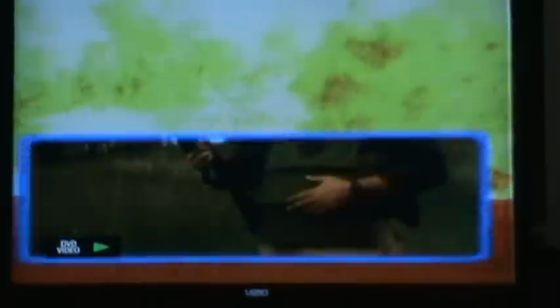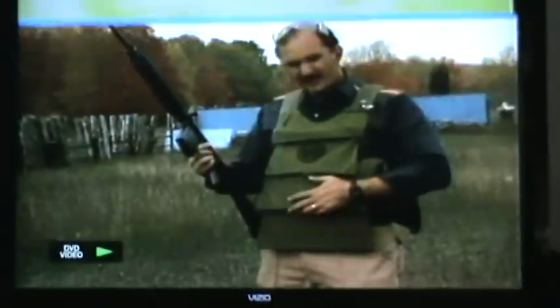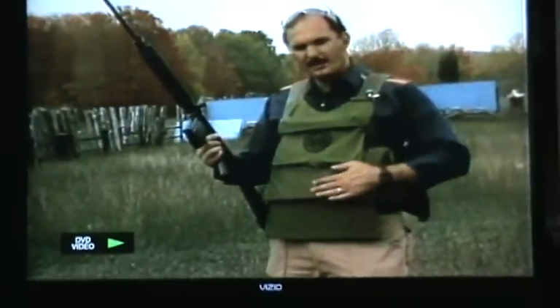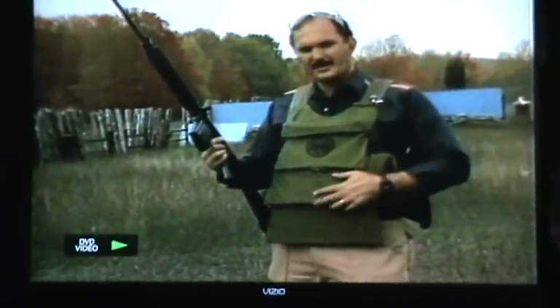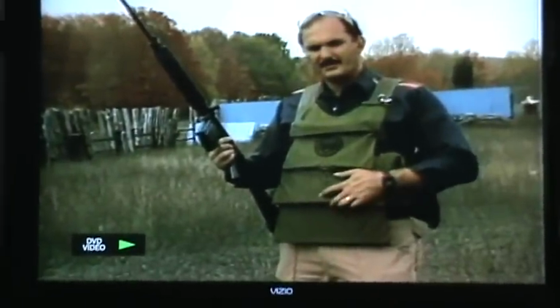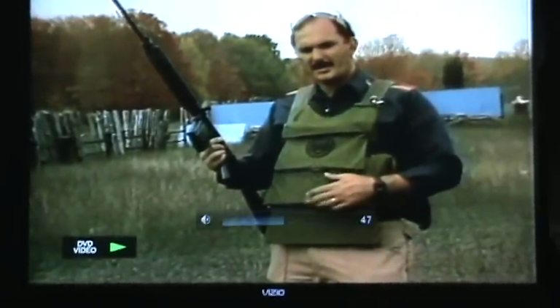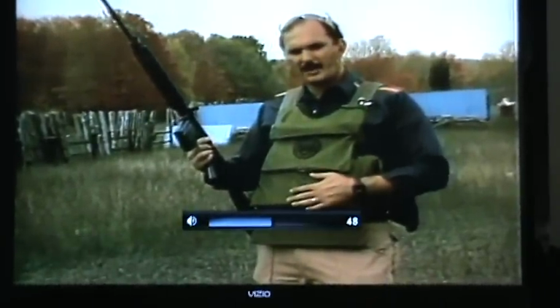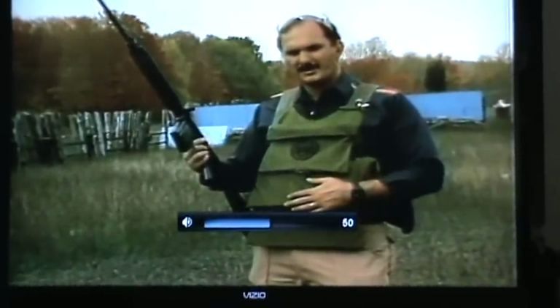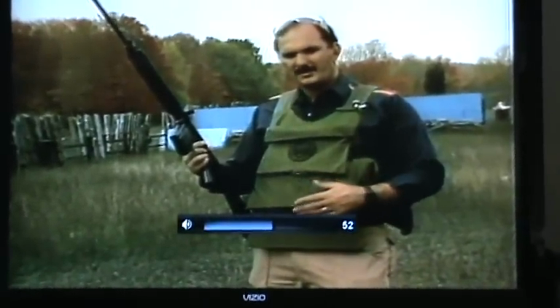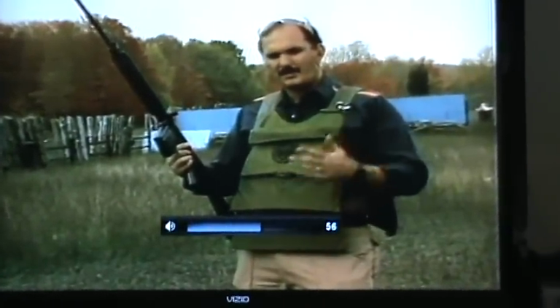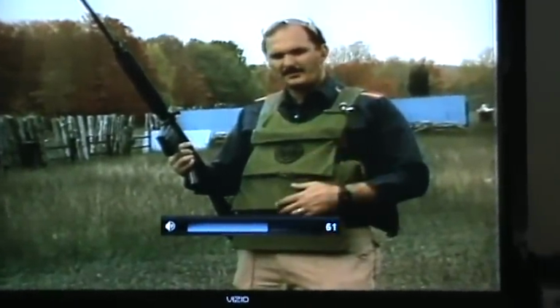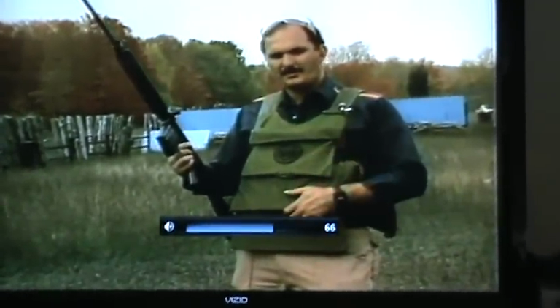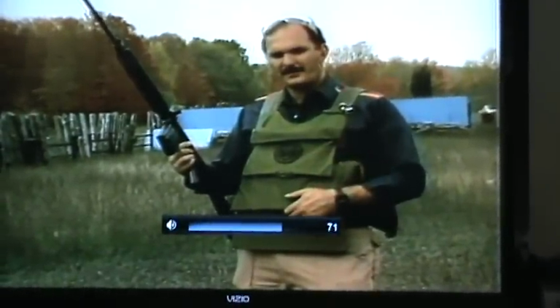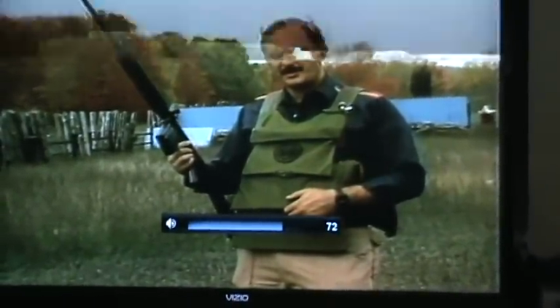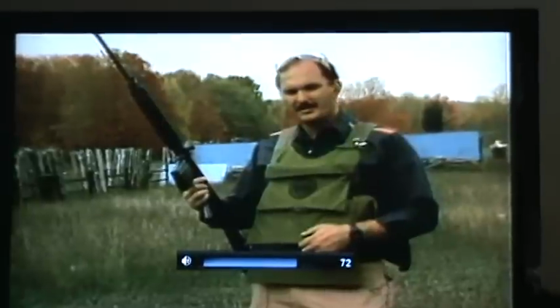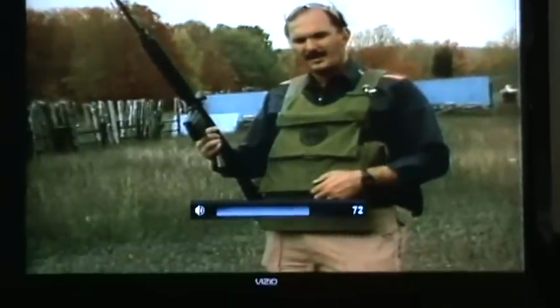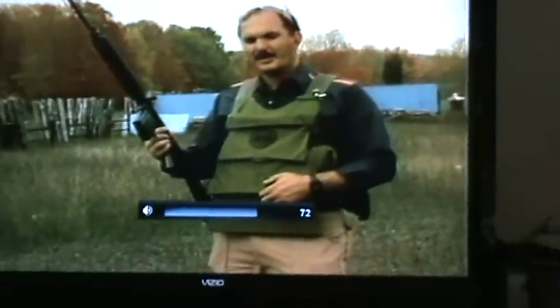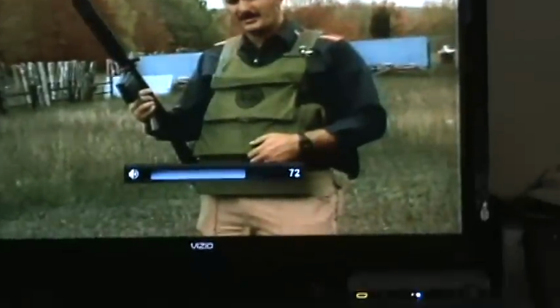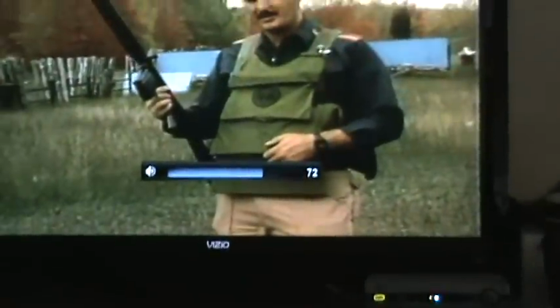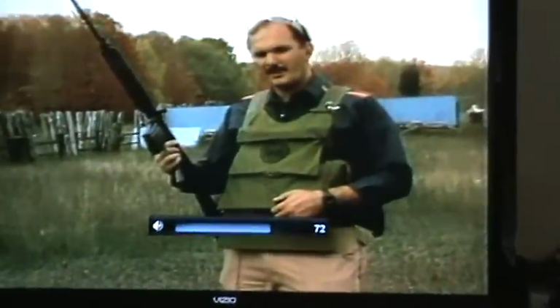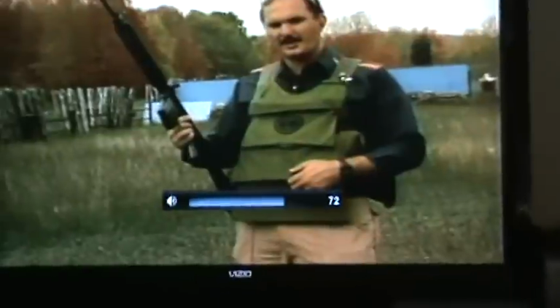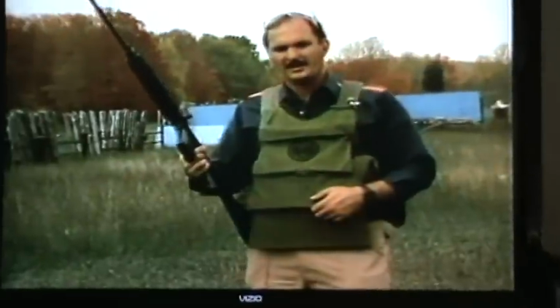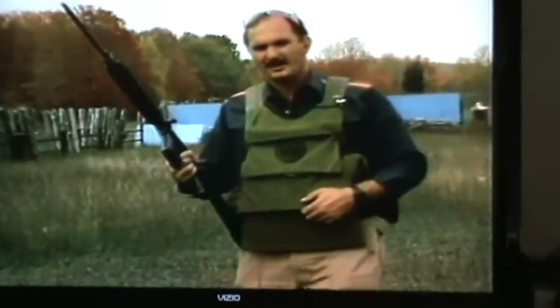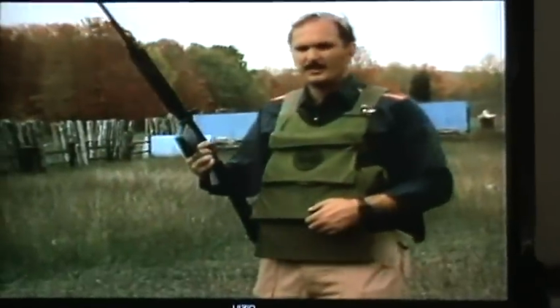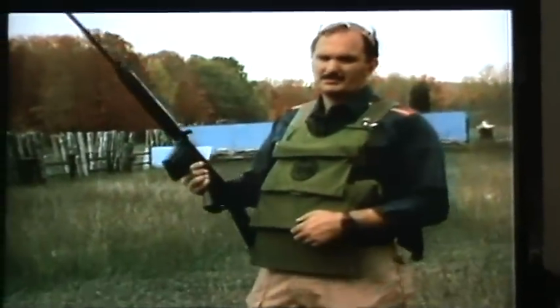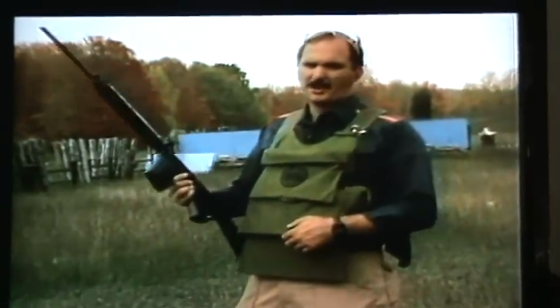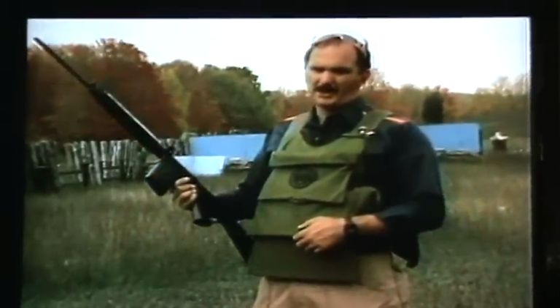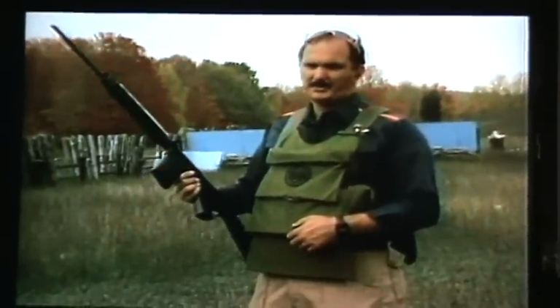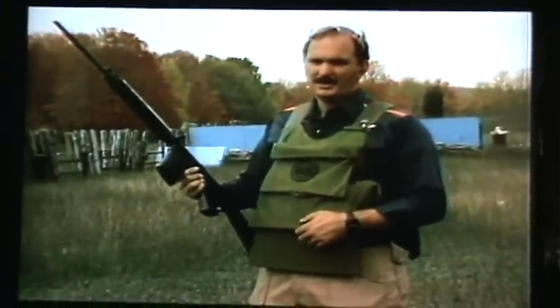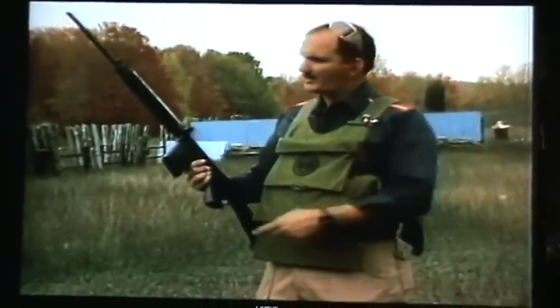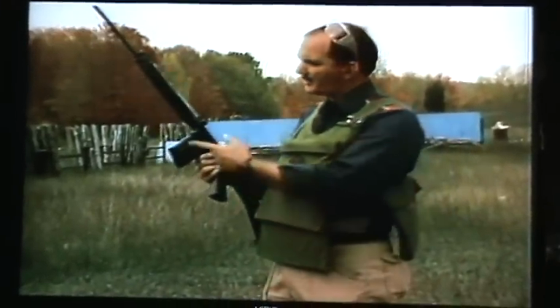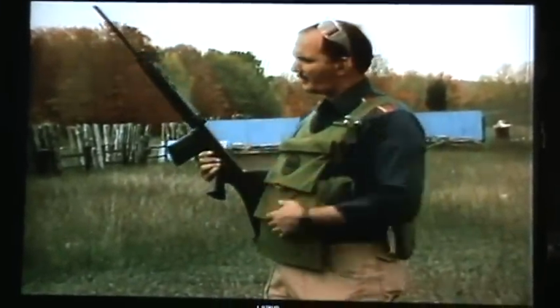This is a bulletproof vest designed to stop rifles. It was created by a man who had a lot of intelligence and had a lot of courage, because he was the first man to ever test concealable soft body armor. And that's Richard Davis. Come on out here, Rich.